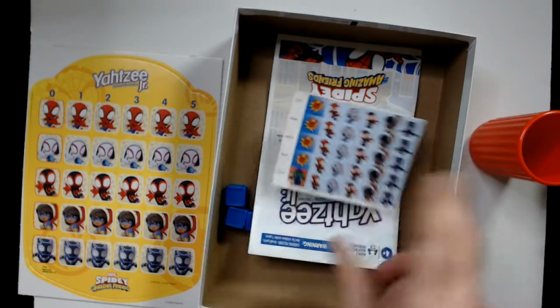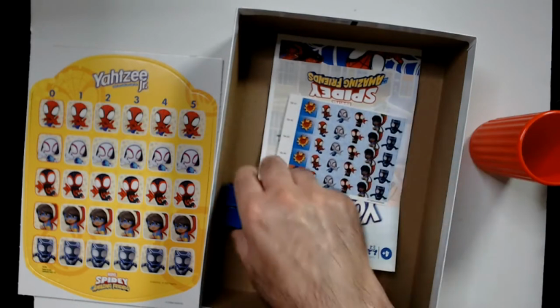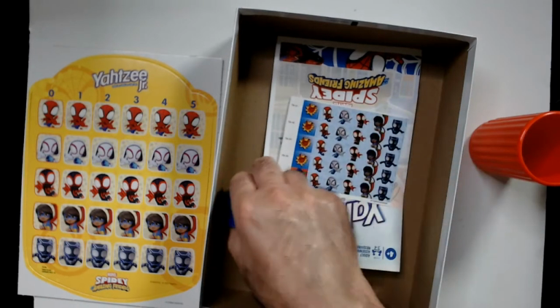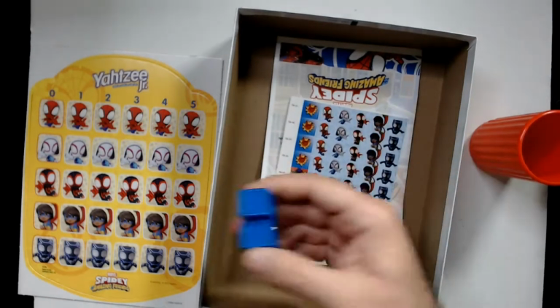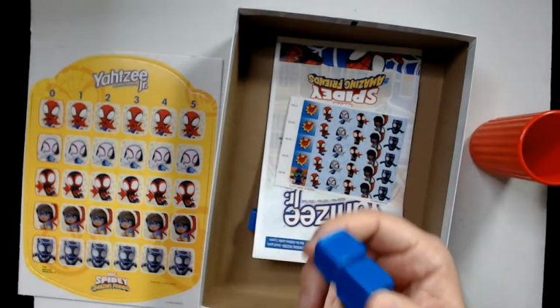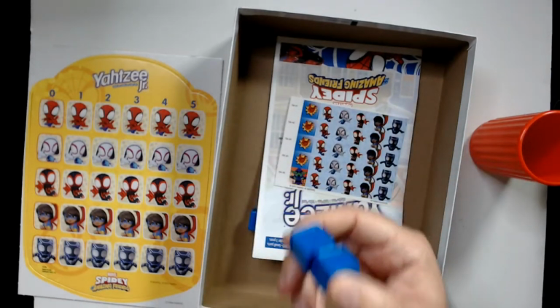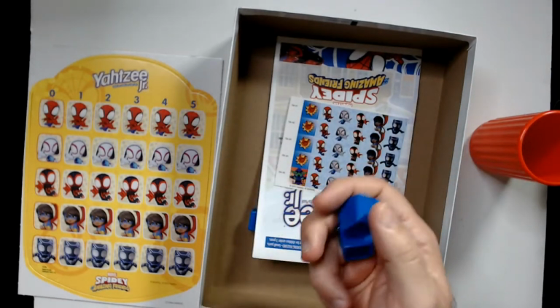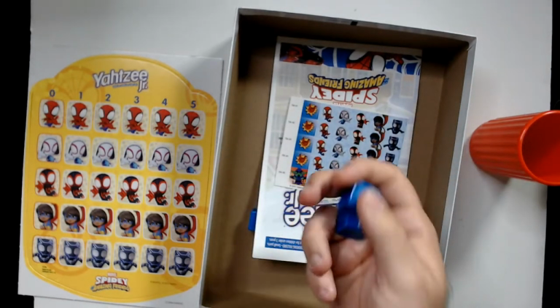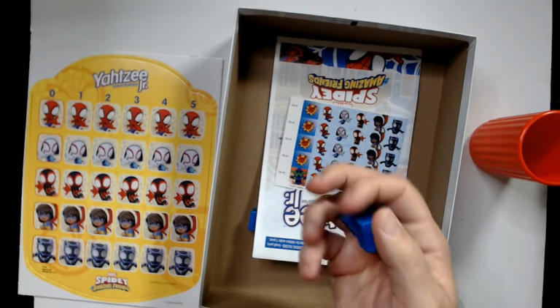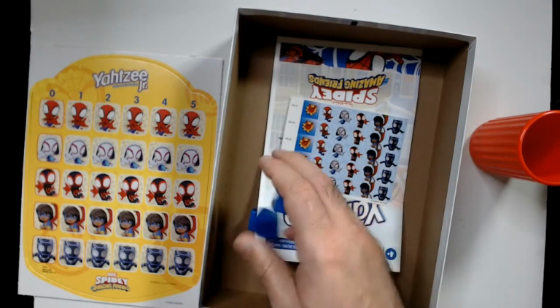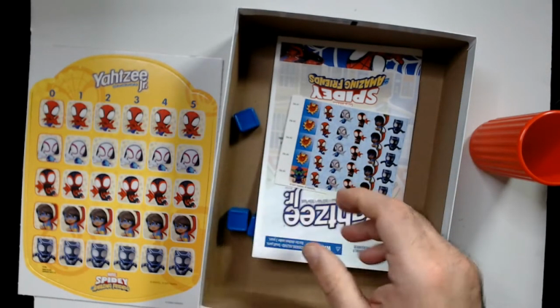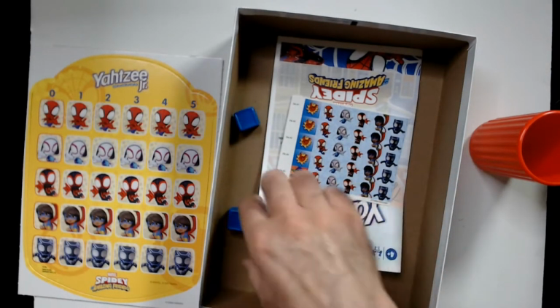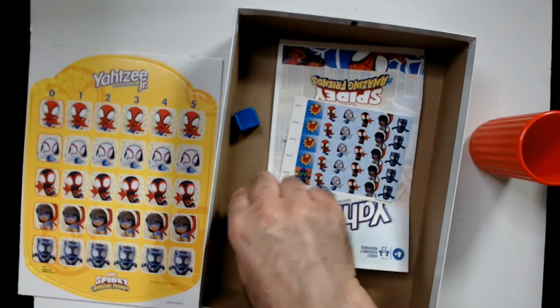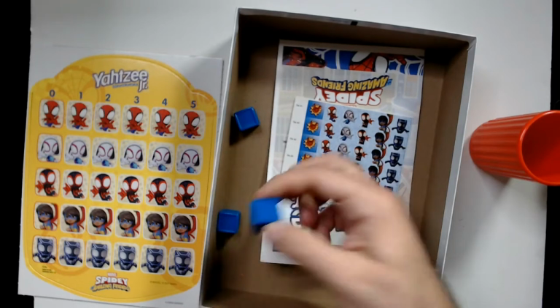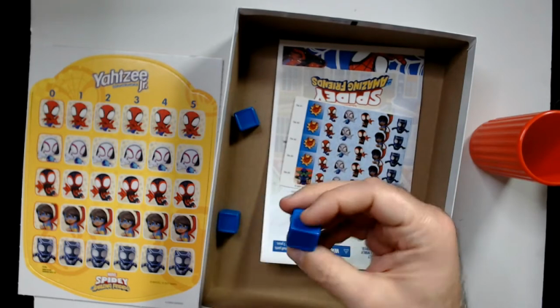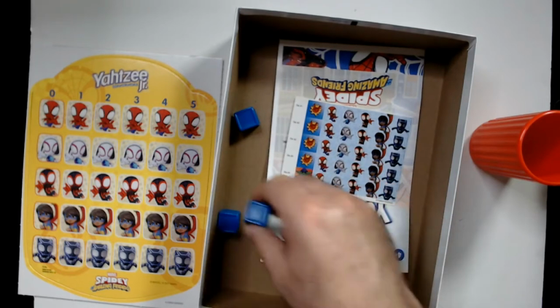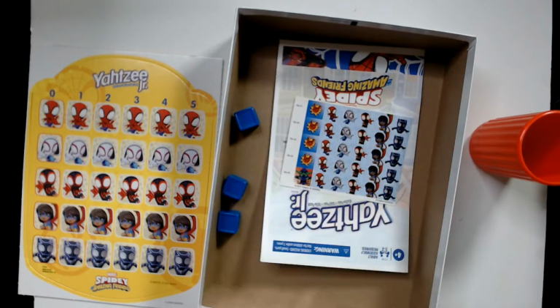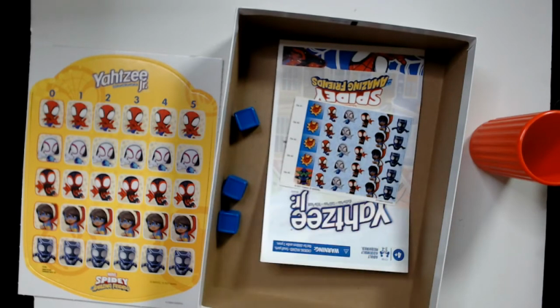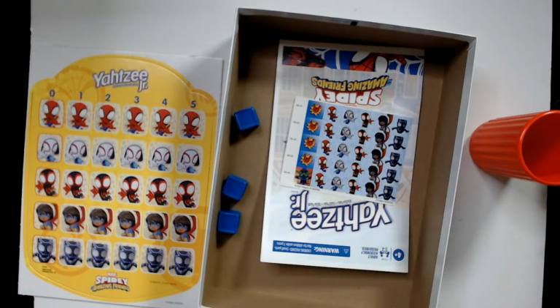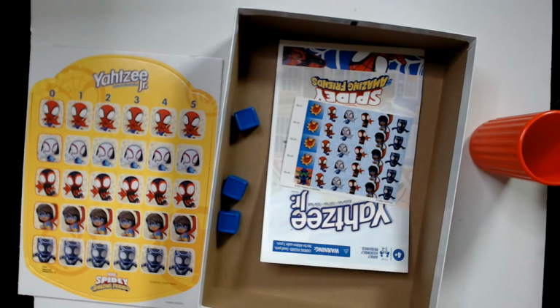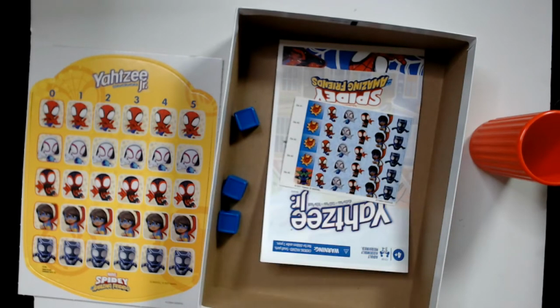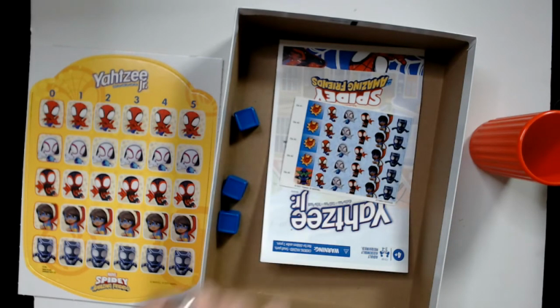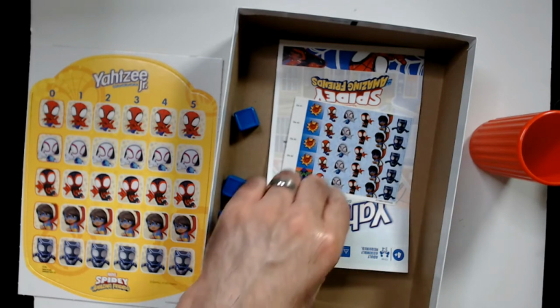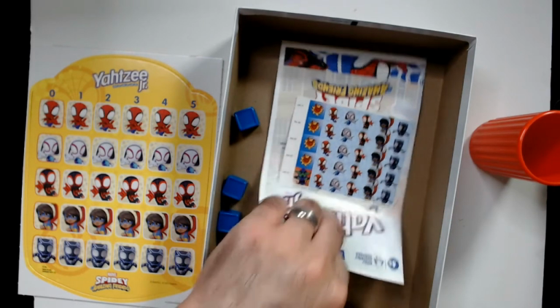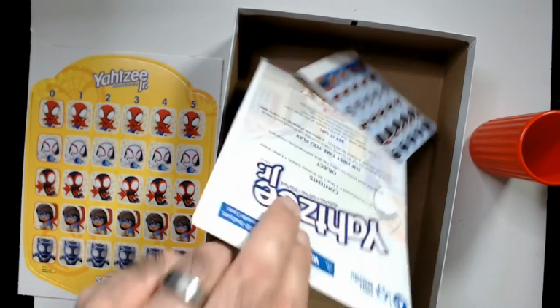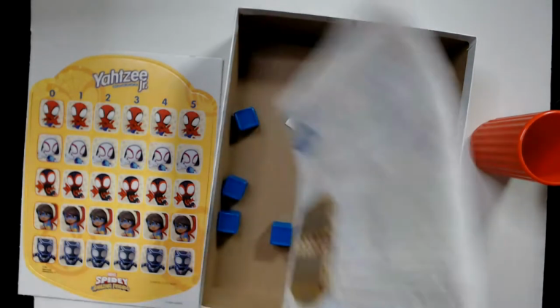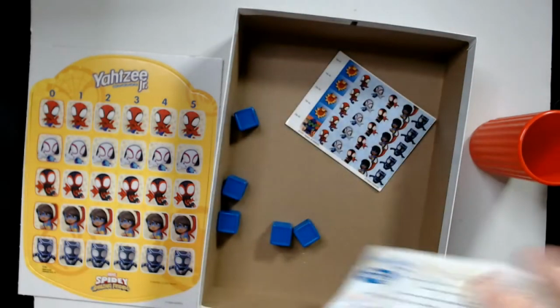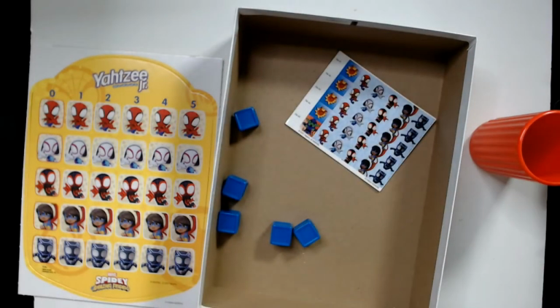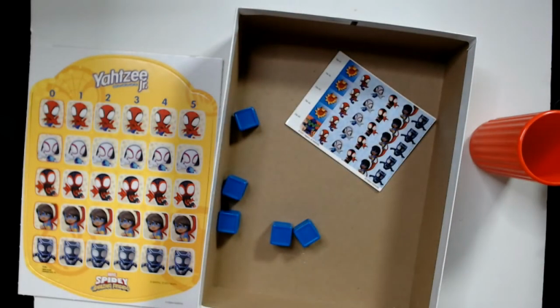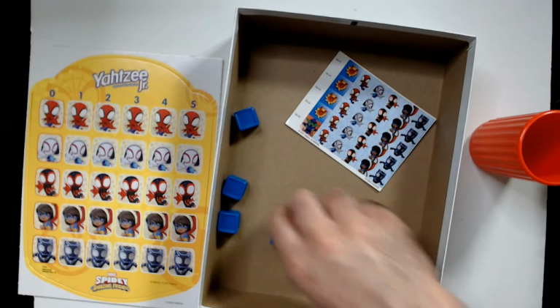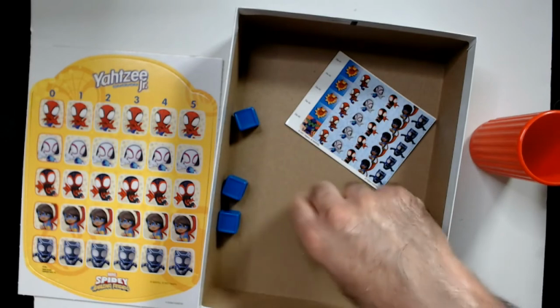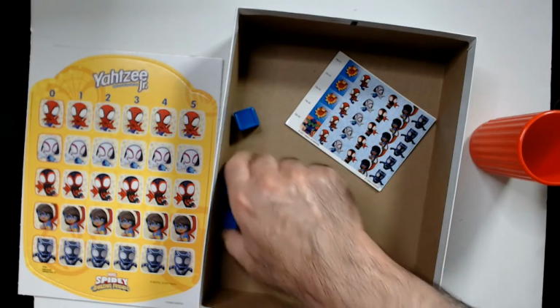They don't like when we do this — I bought the game and you have to put the stickers on the dice yourself. I don't like that at all. A couple of games do that with superhero stuff; not a fan of that.